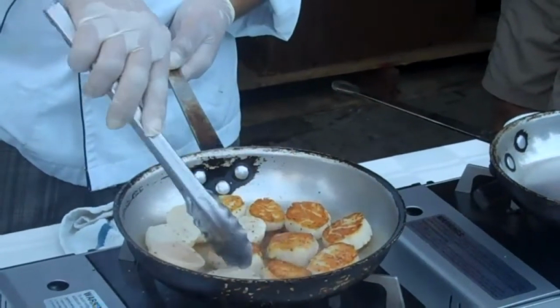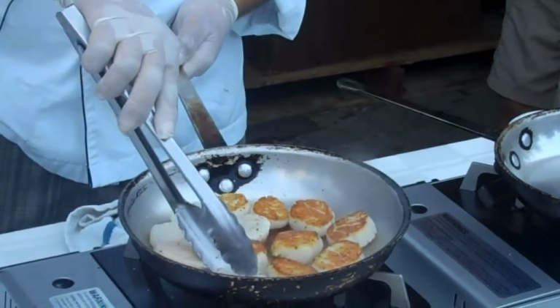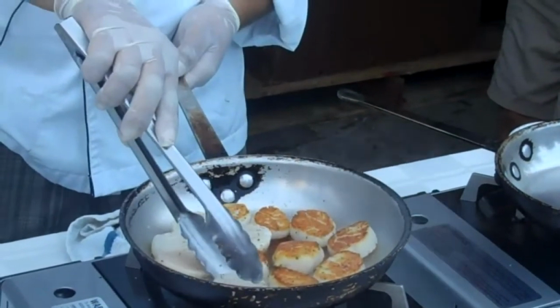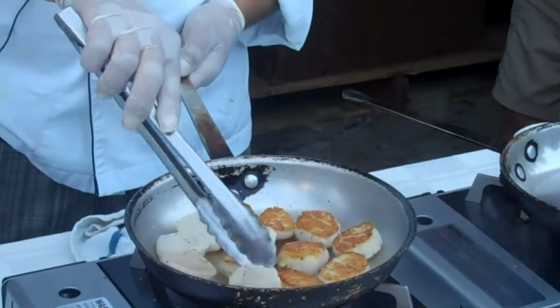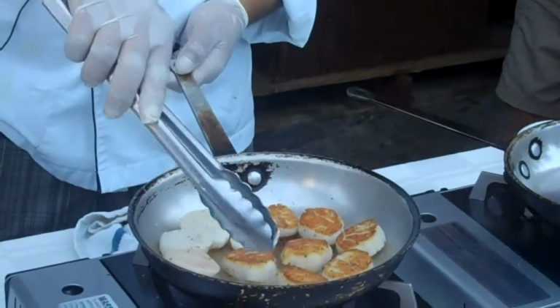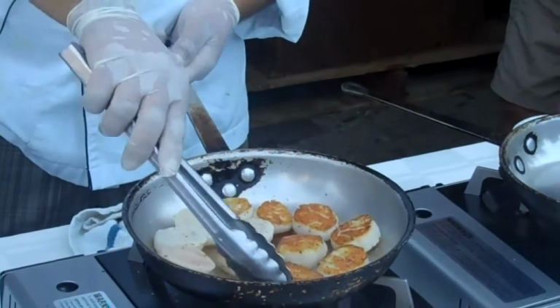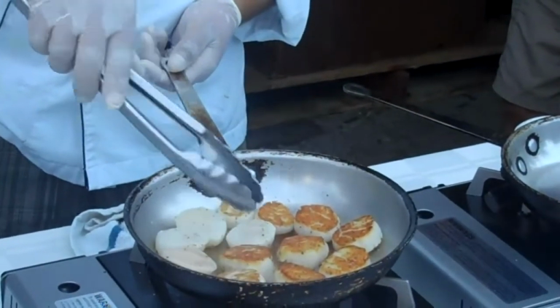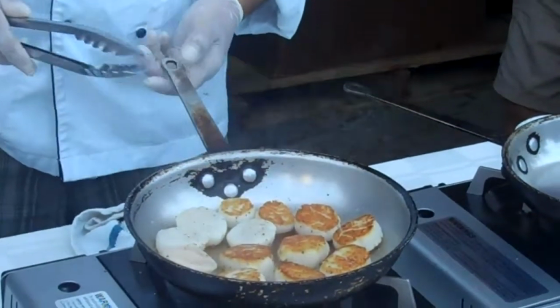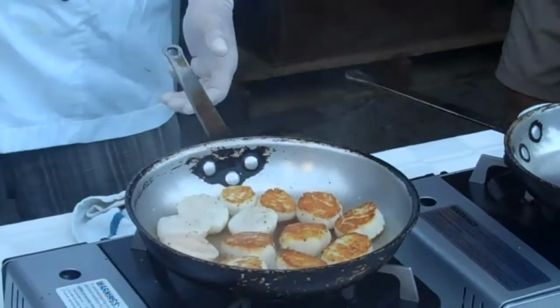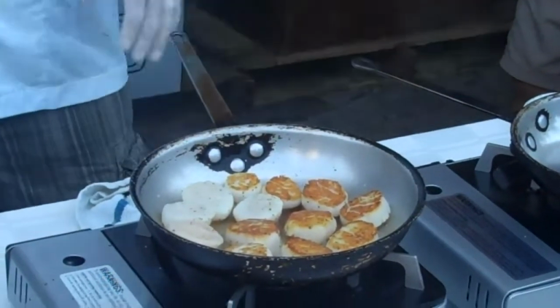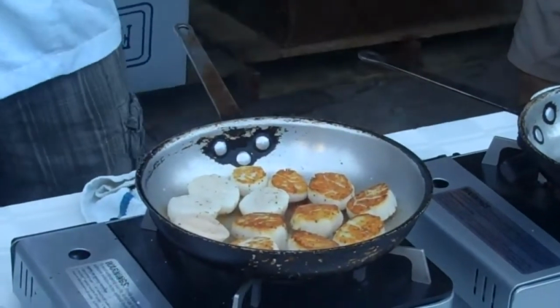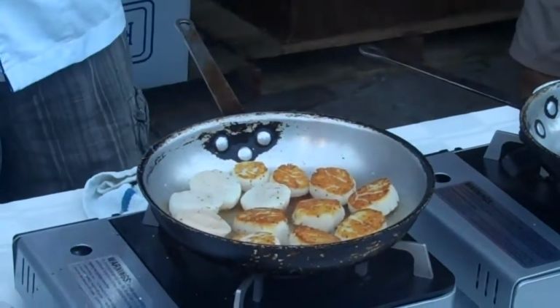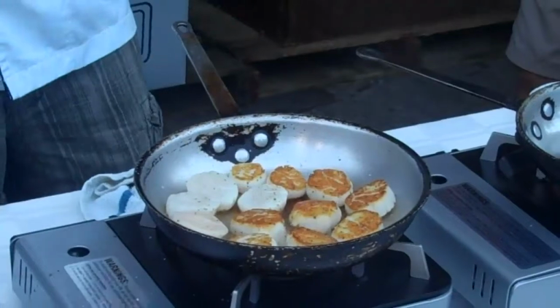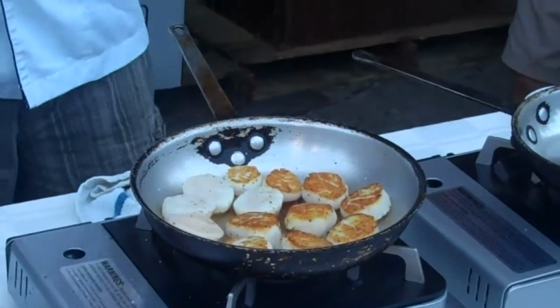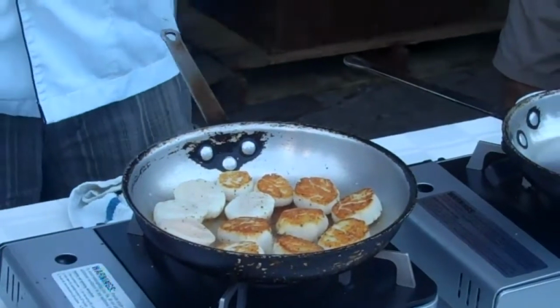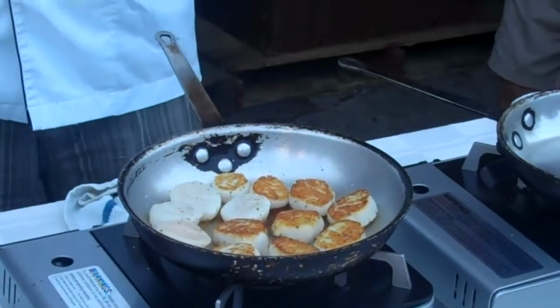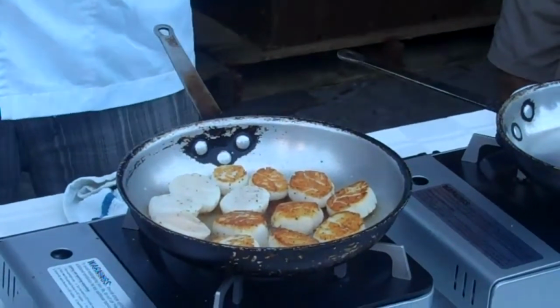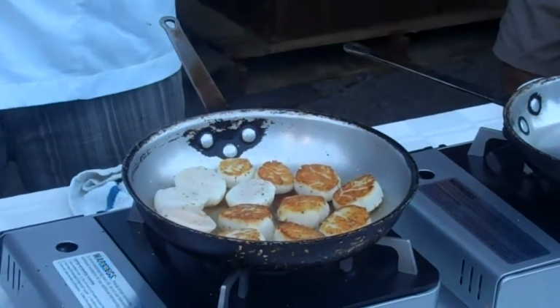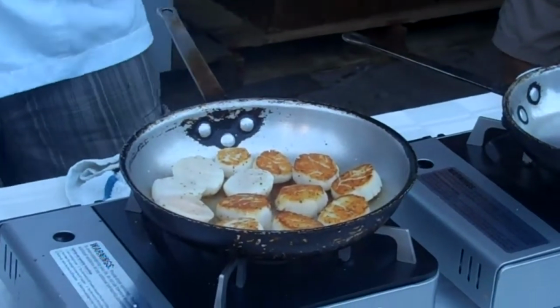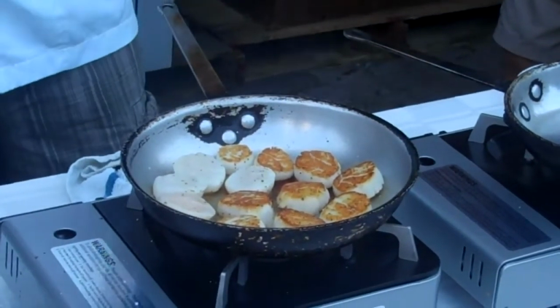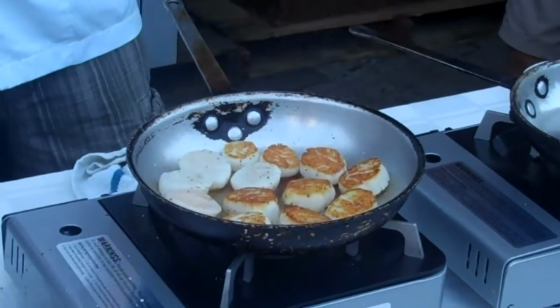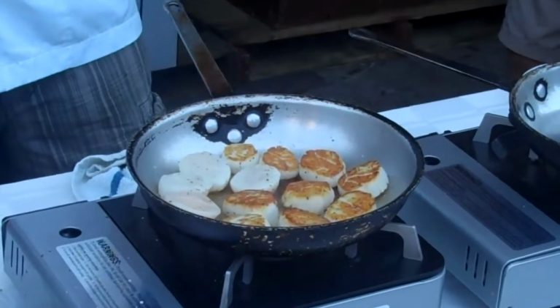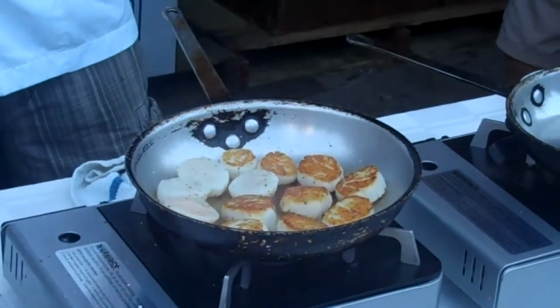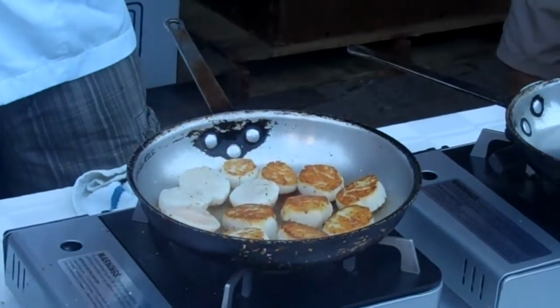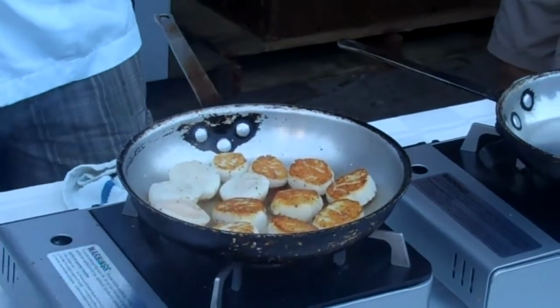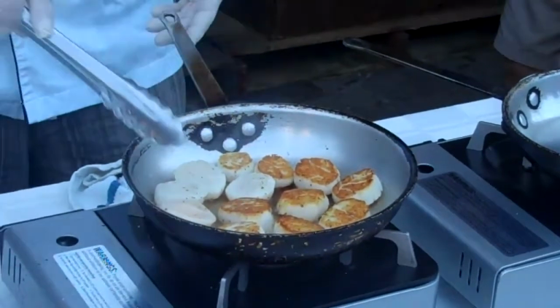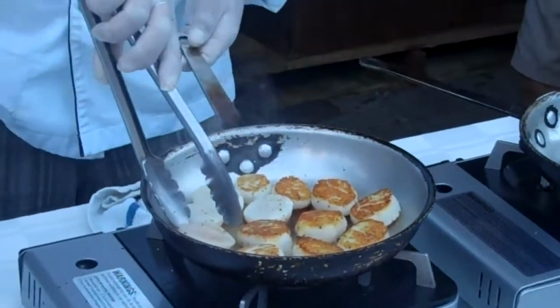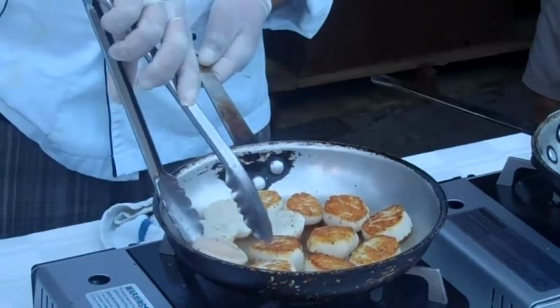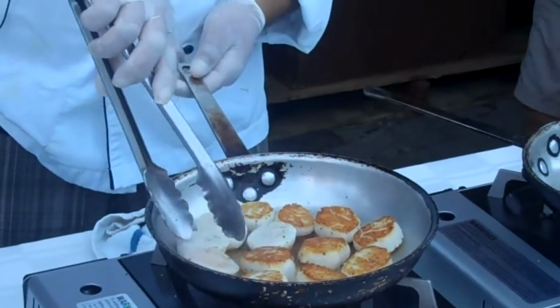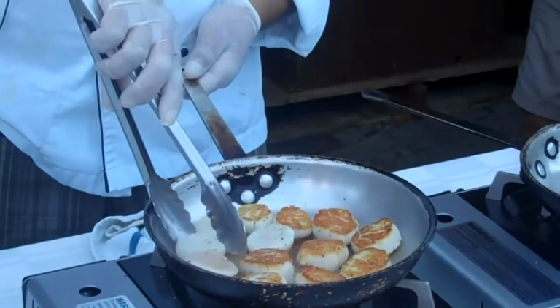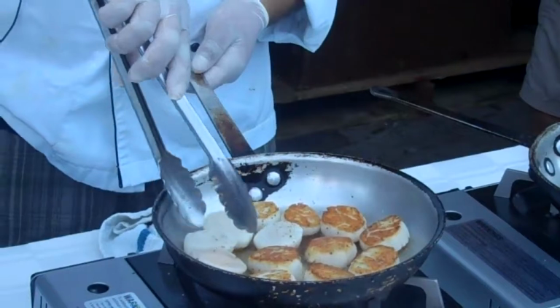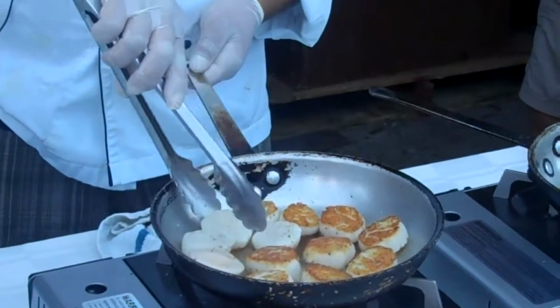This applies to everything you cook. You wait until it frees itself. It doesn't matter what it is — chicken, beef, pork, veal, lamb. It doesn't matter.